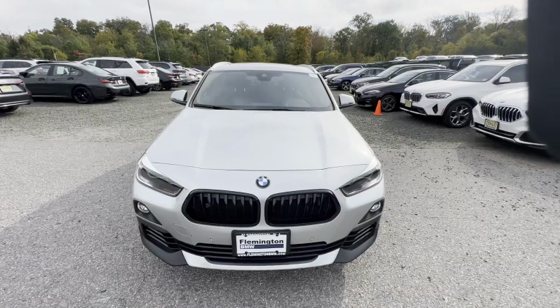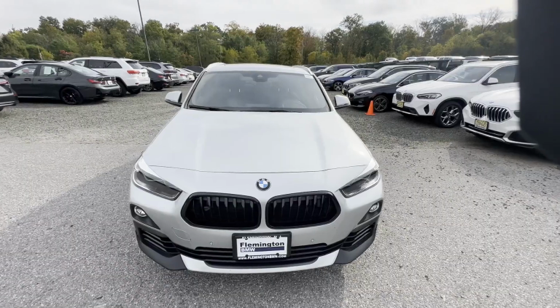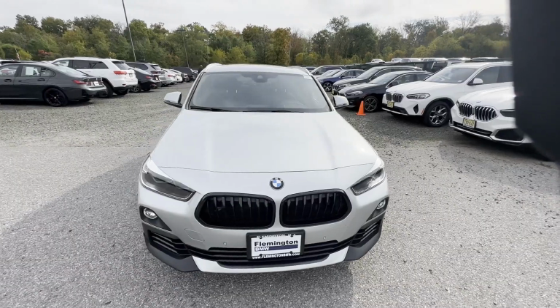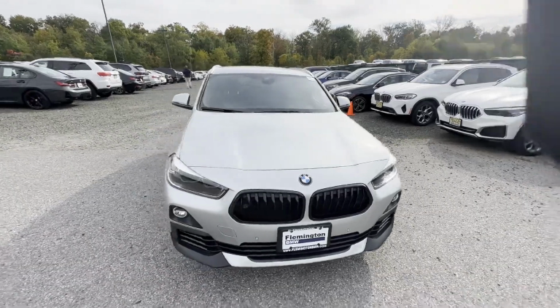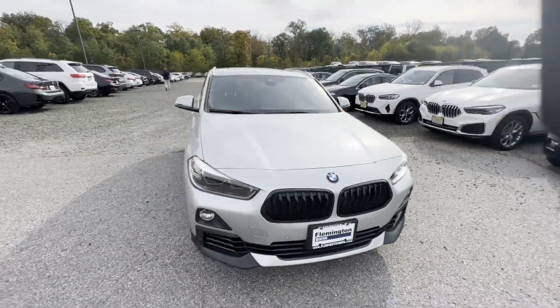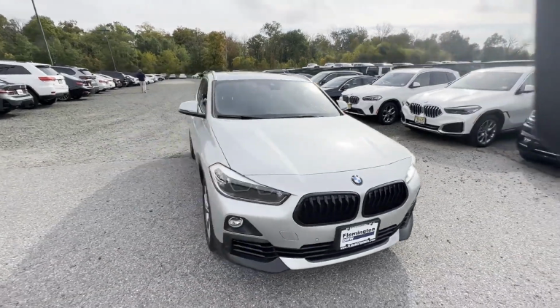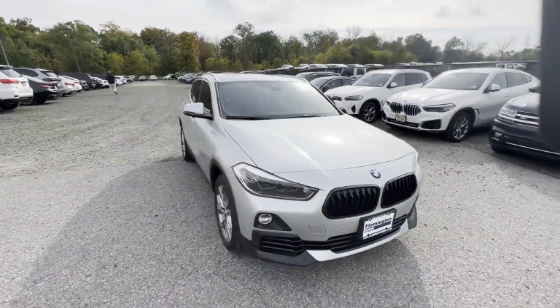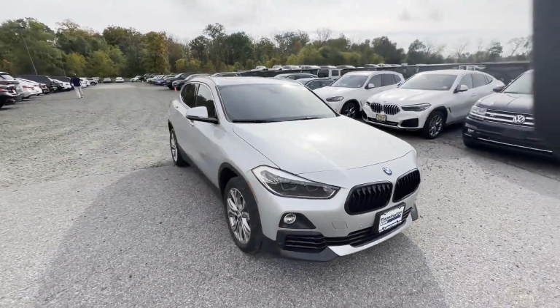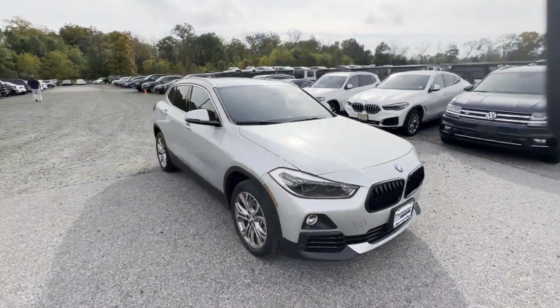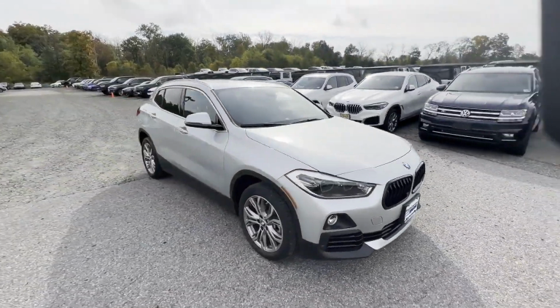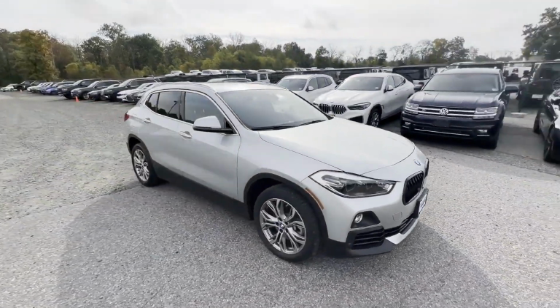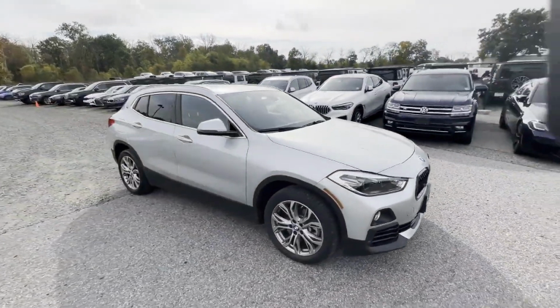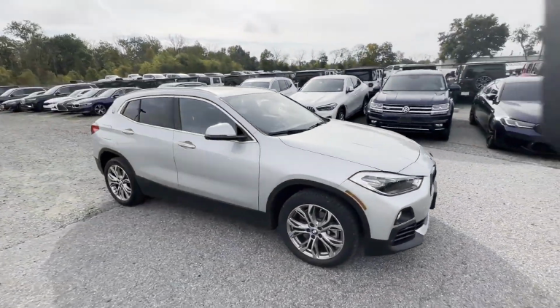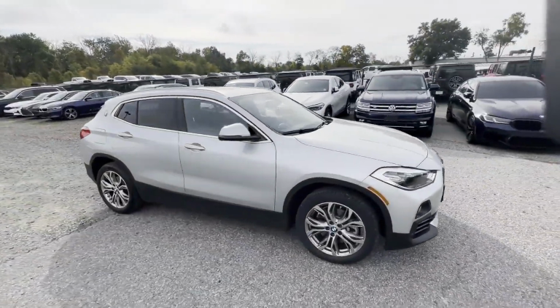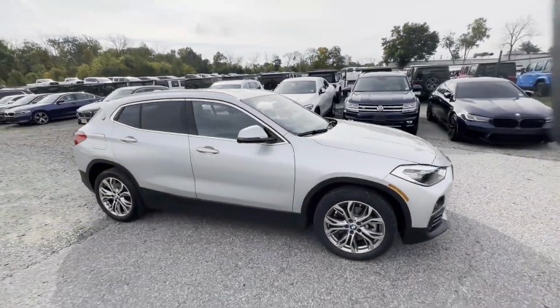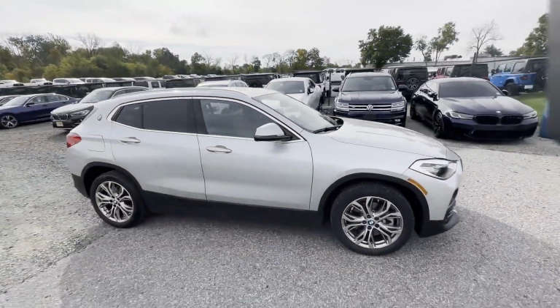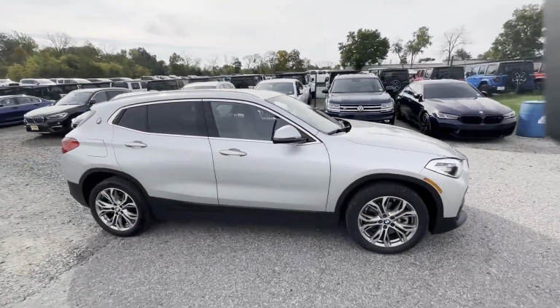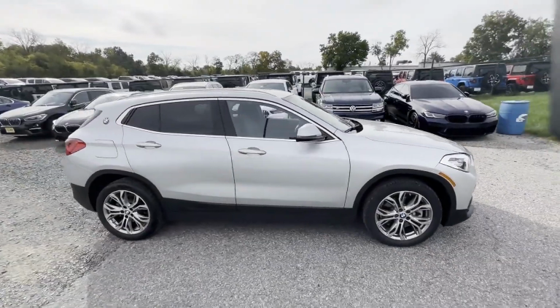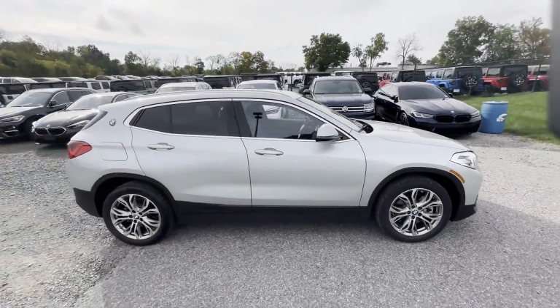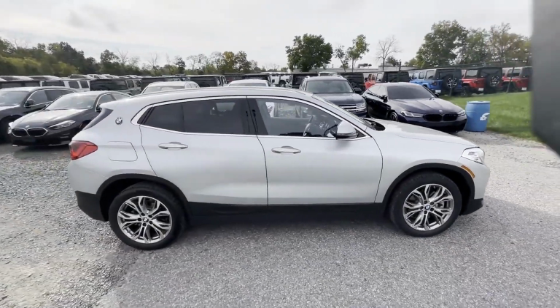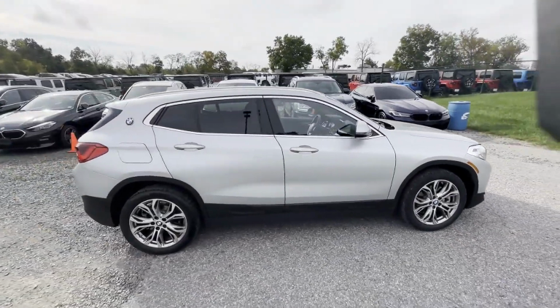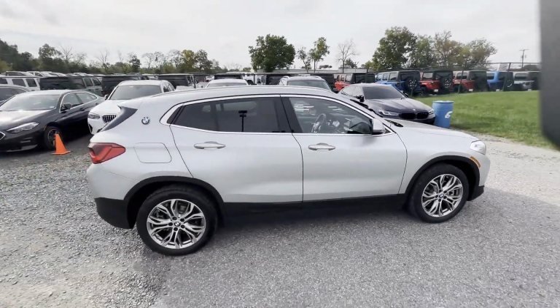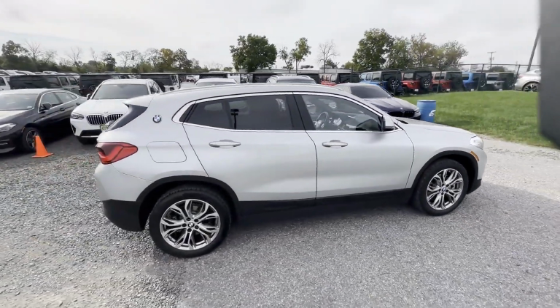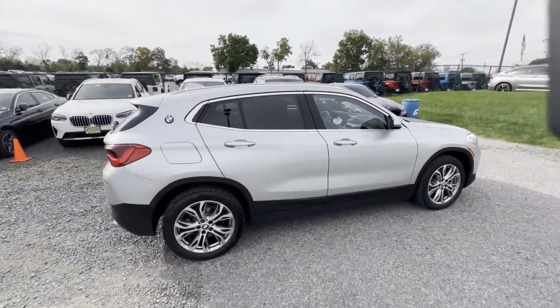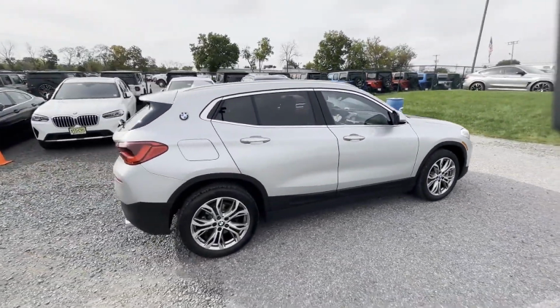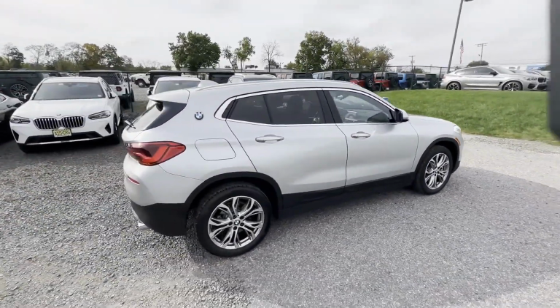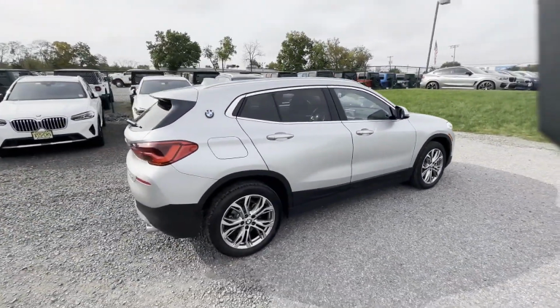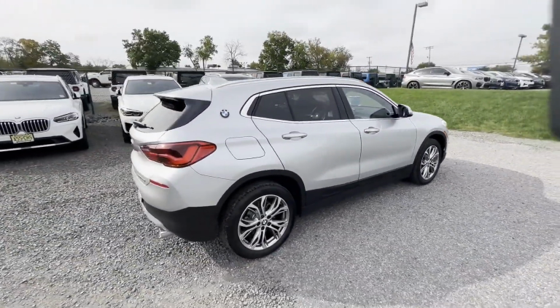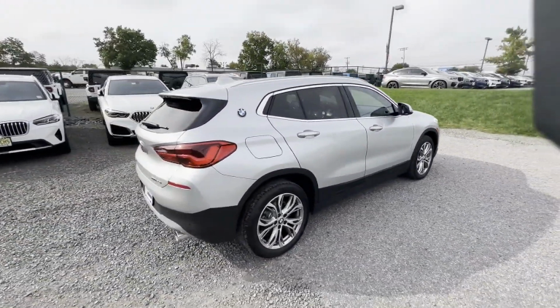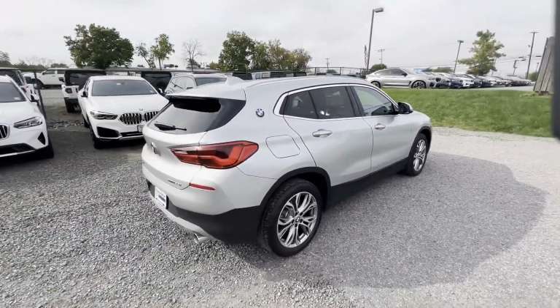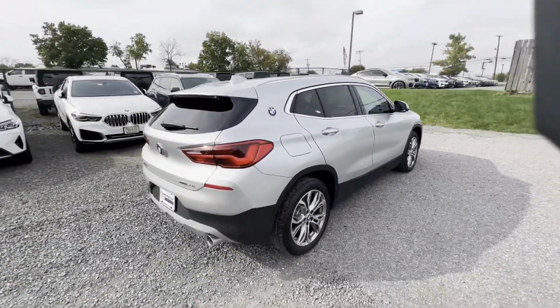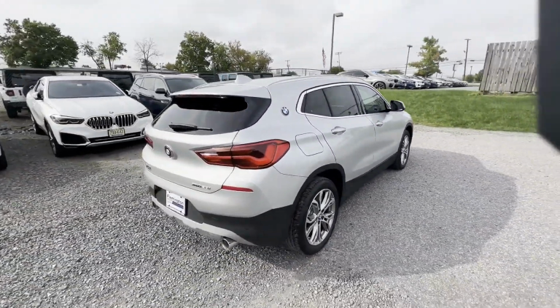2020 BMW X2. With less than 35,000 miles on the odometer, this SUV offers space as well as power and performance.